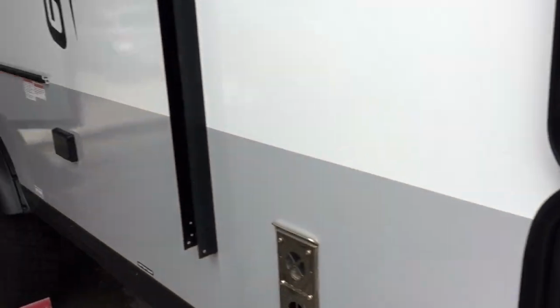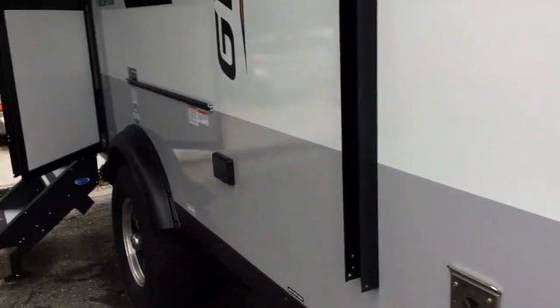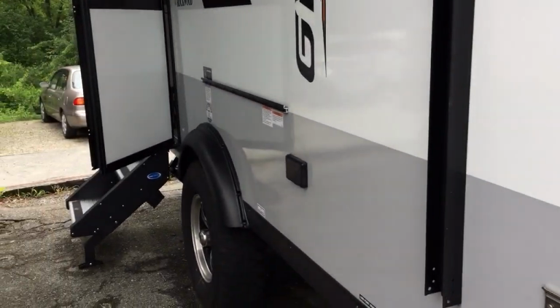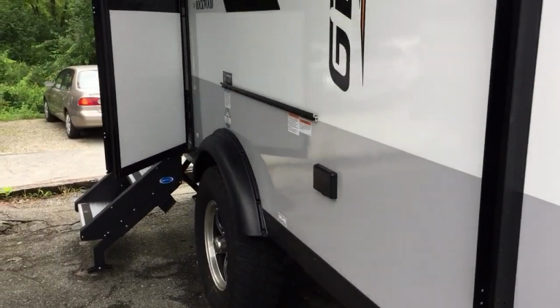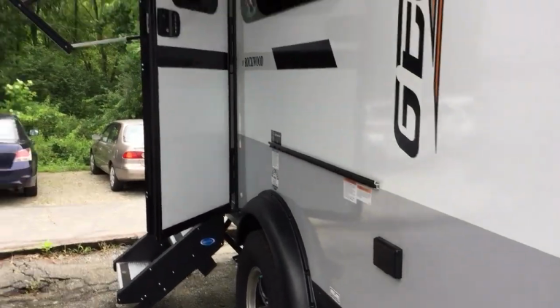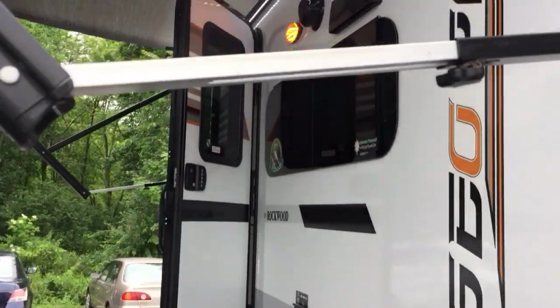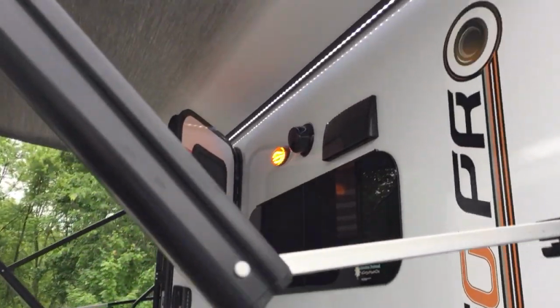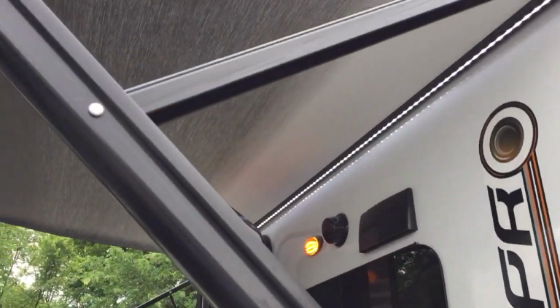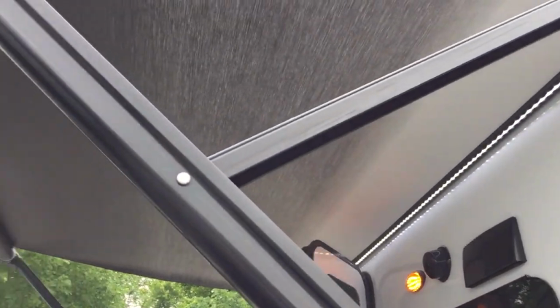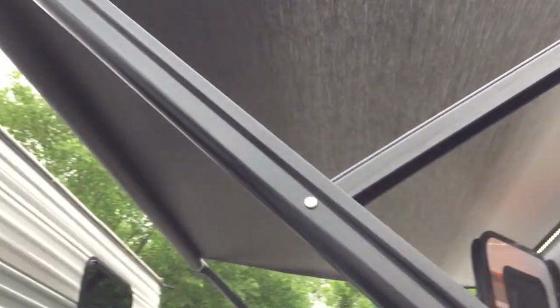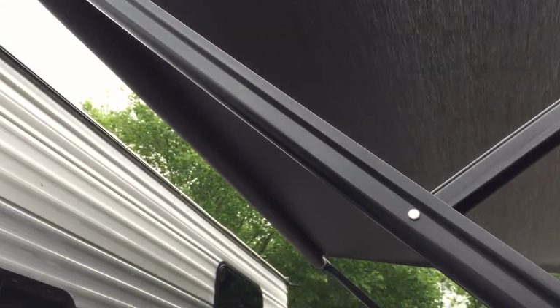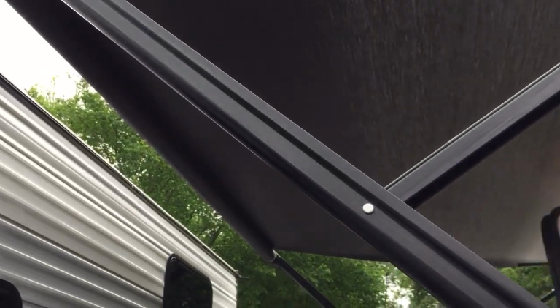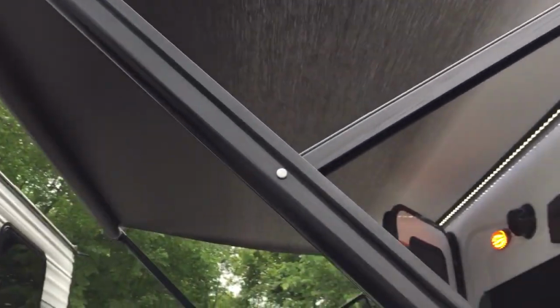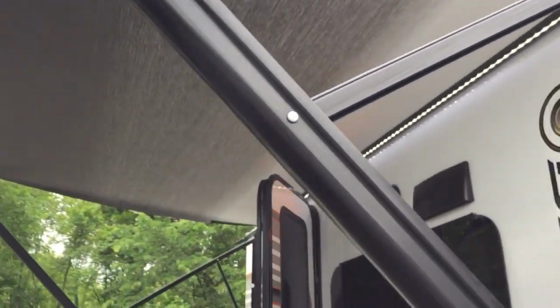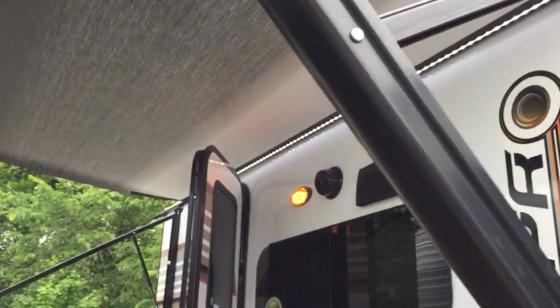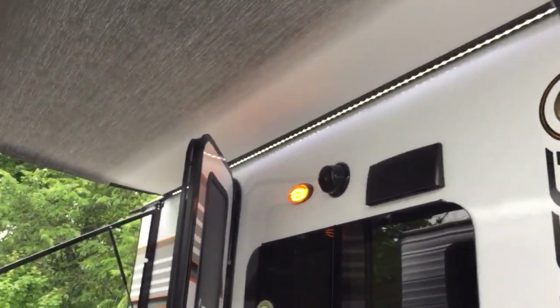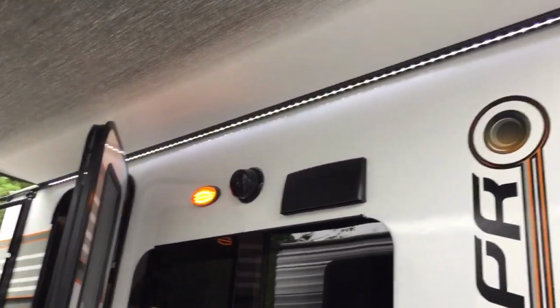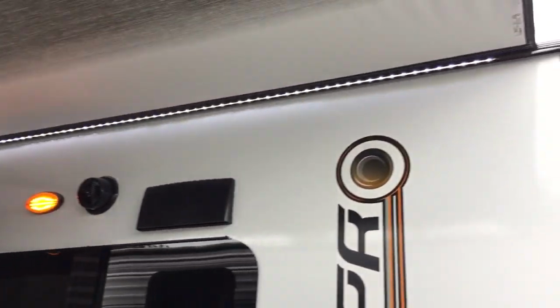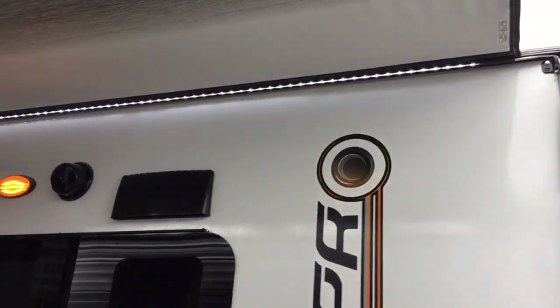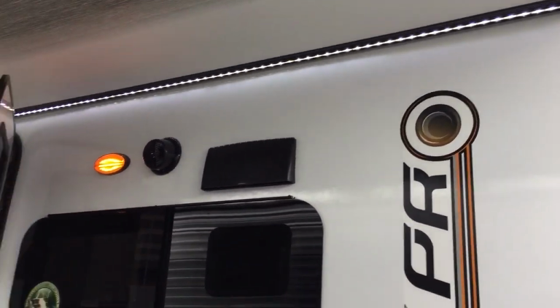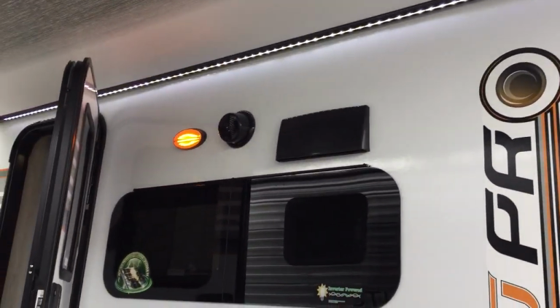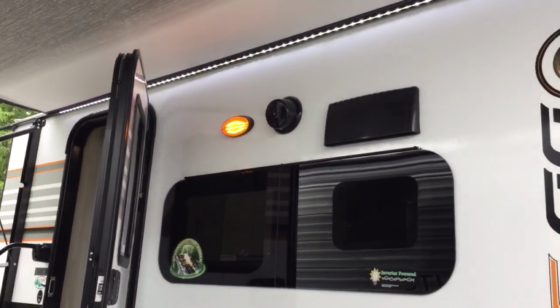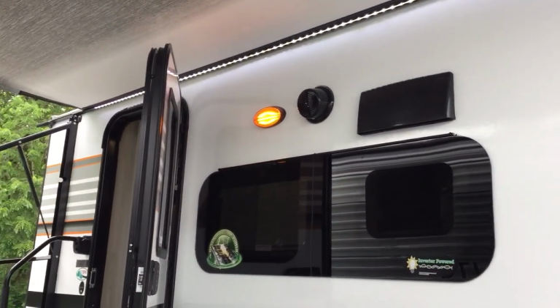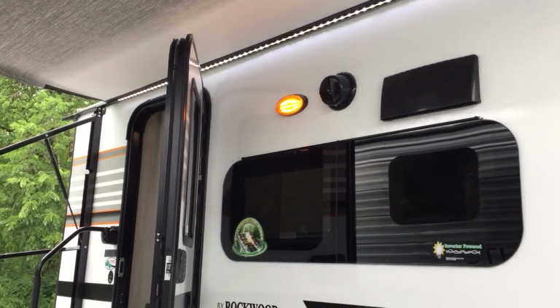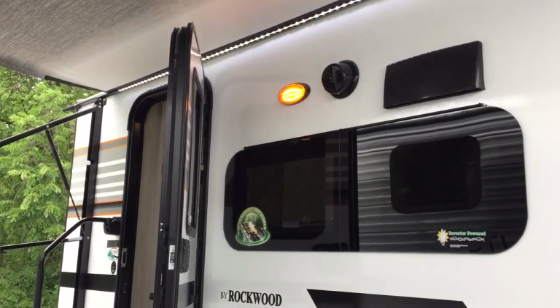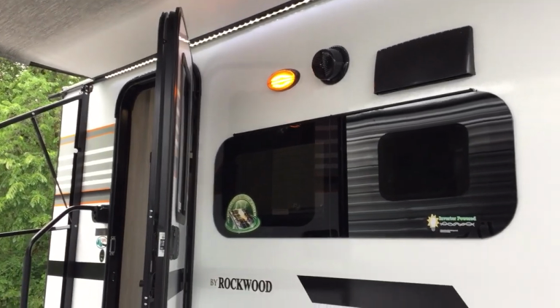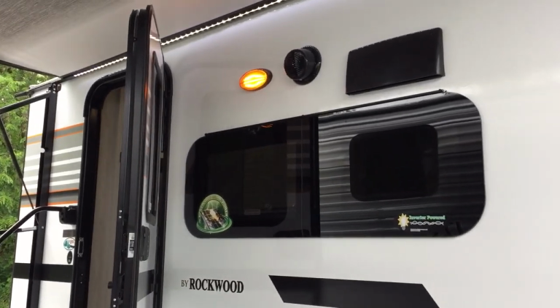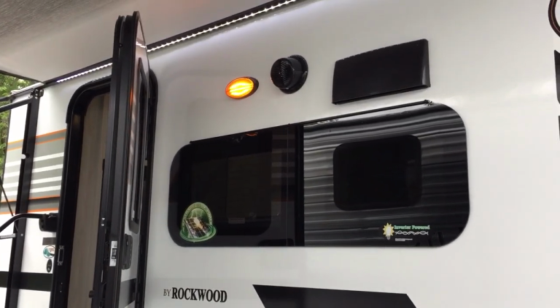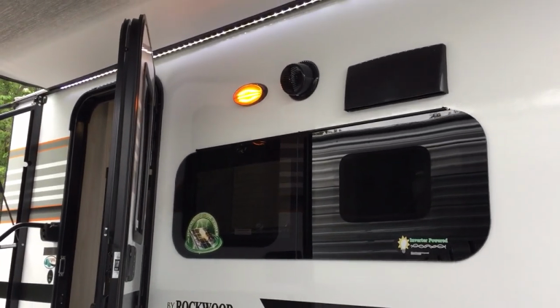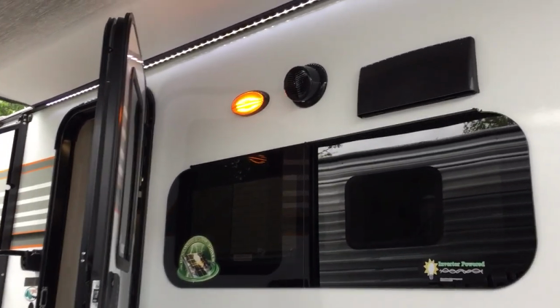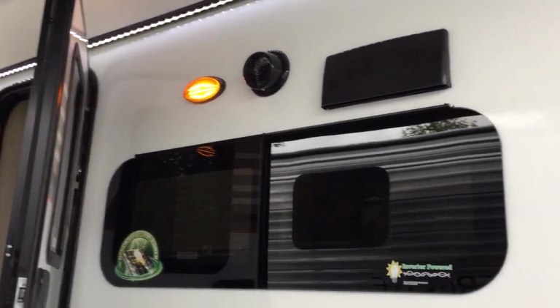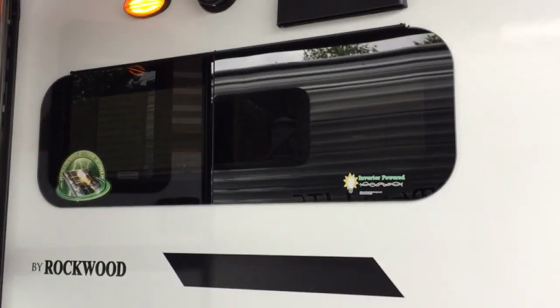It actually mounts right over here. I've got the awning out about 90% of the way right now. You can see the LED light strip — it shows up great when it's dark out. Outside speaker.